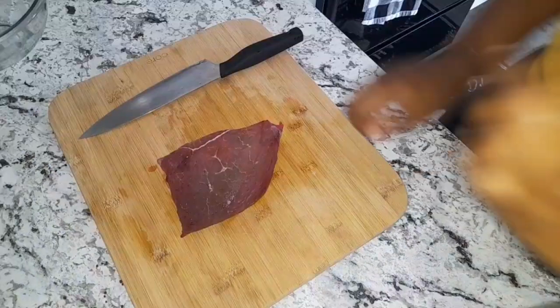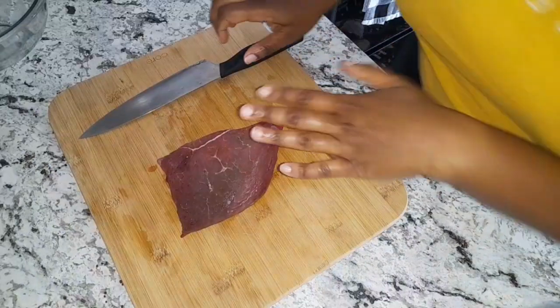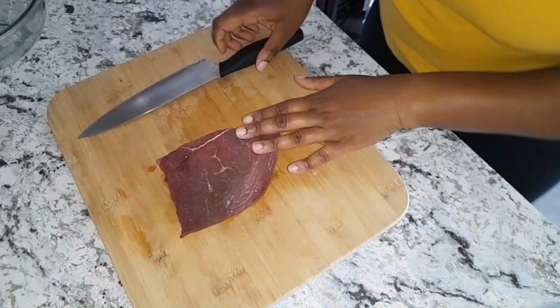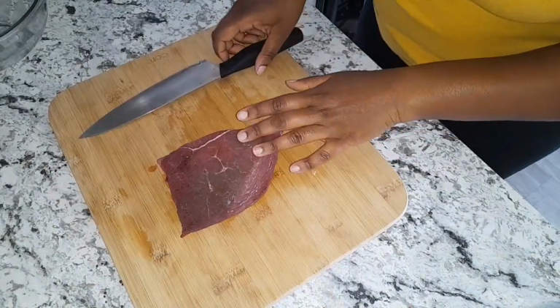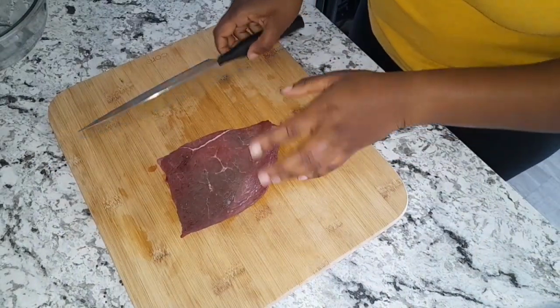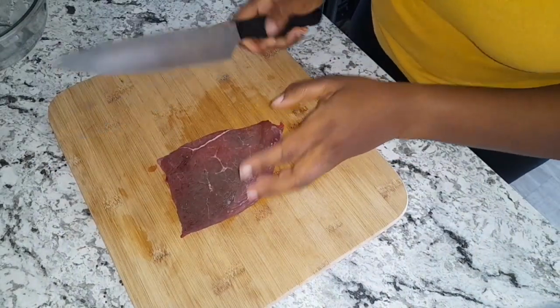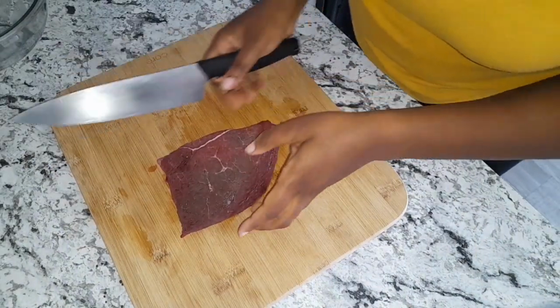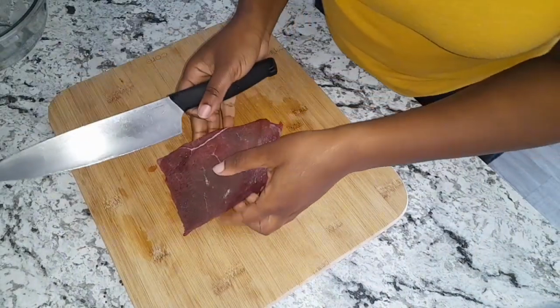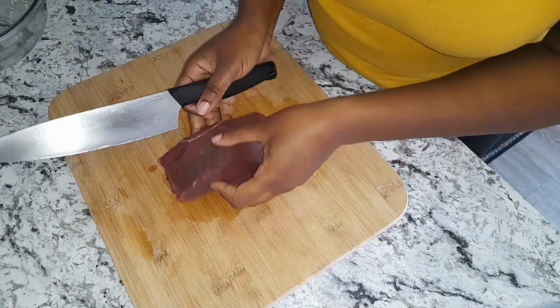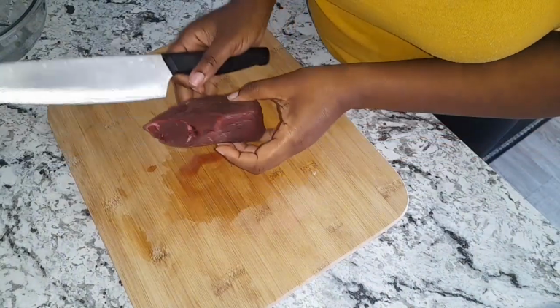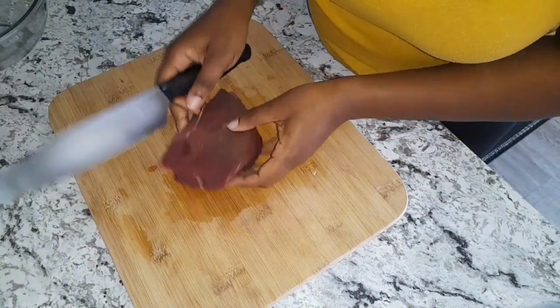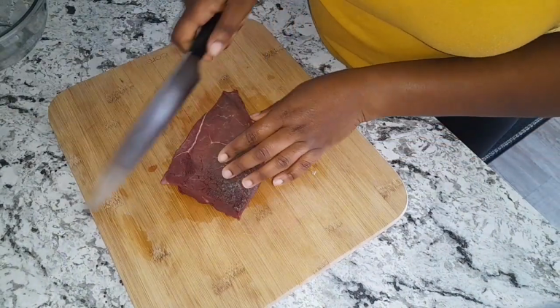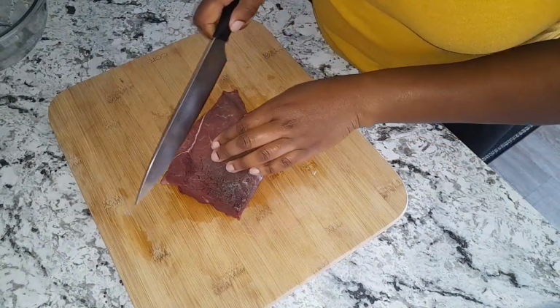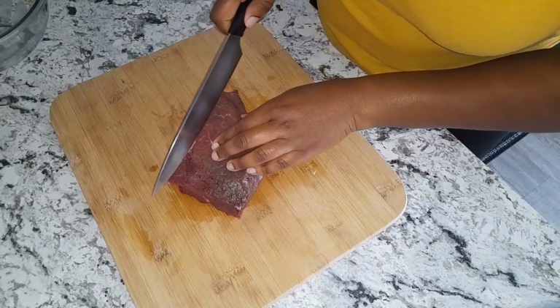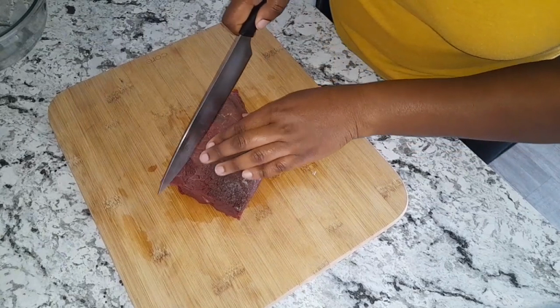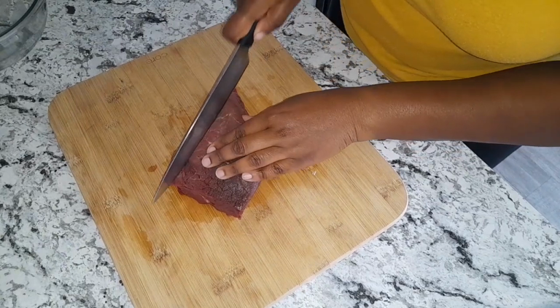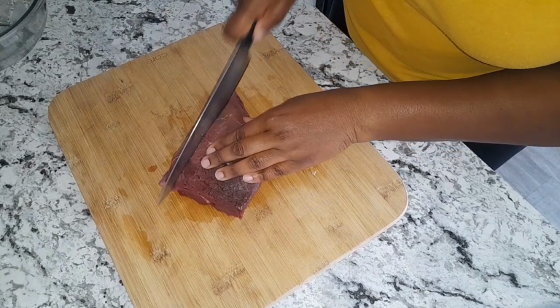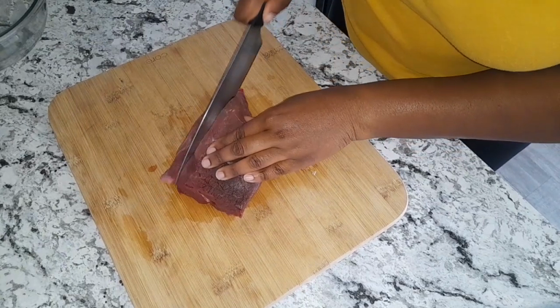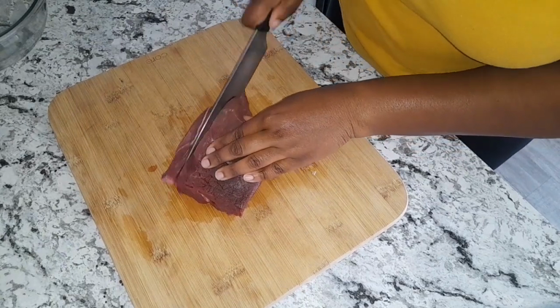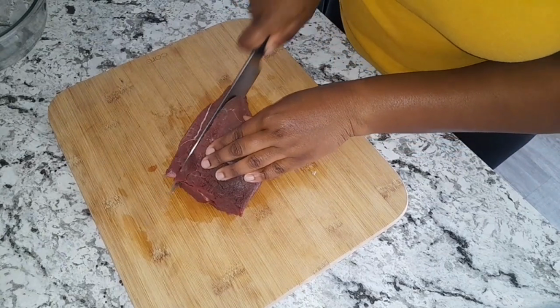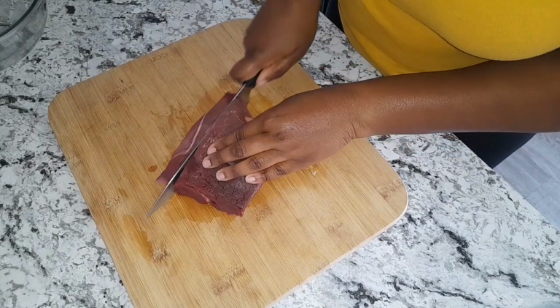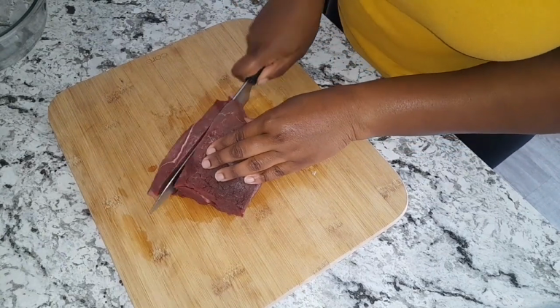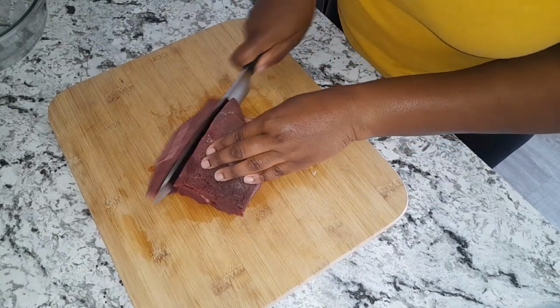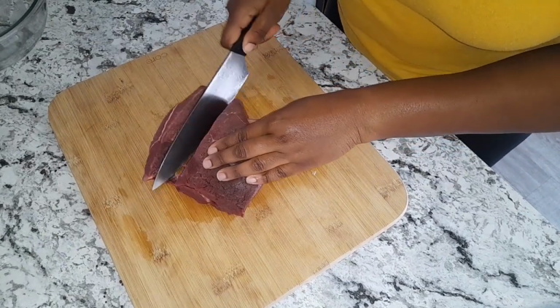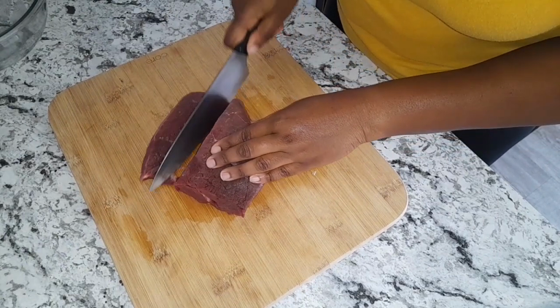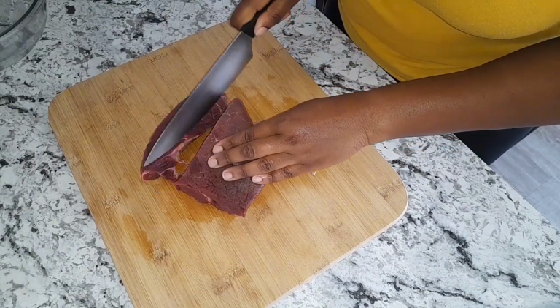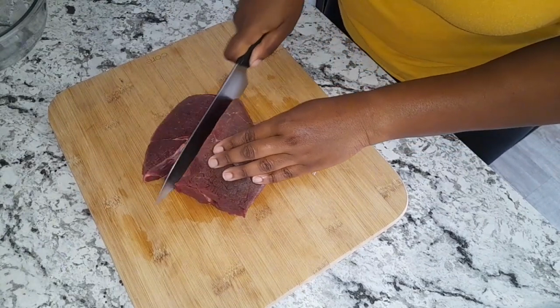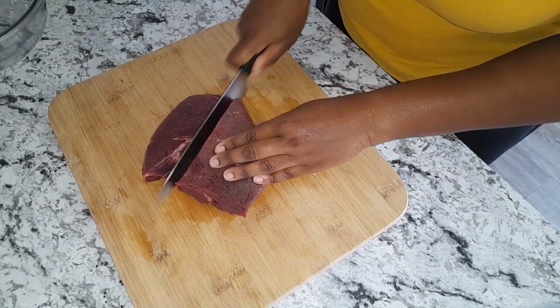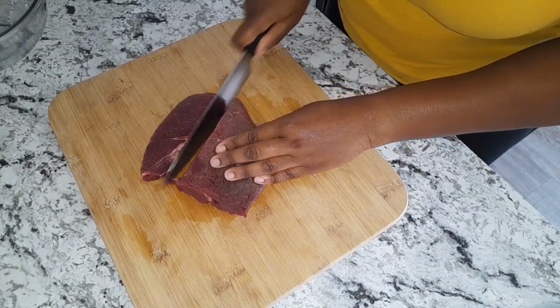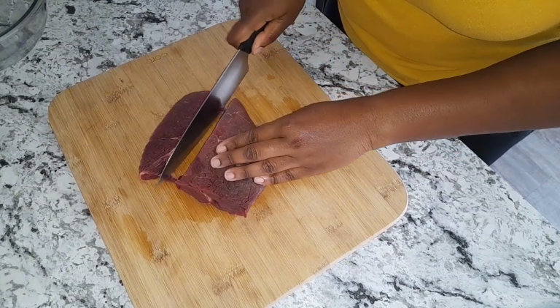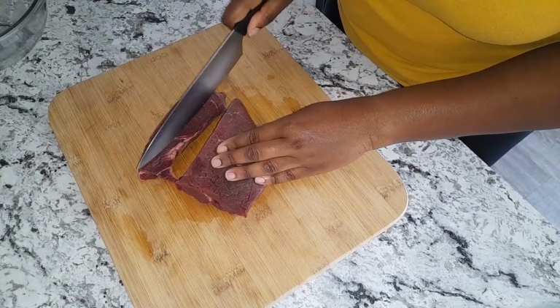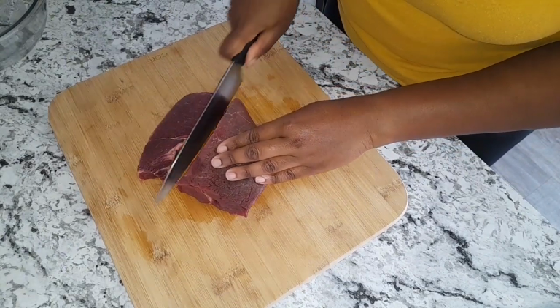Here I have a piece of roast beef. I'm going to go ahead and just cut this into small bite-sized pieces.